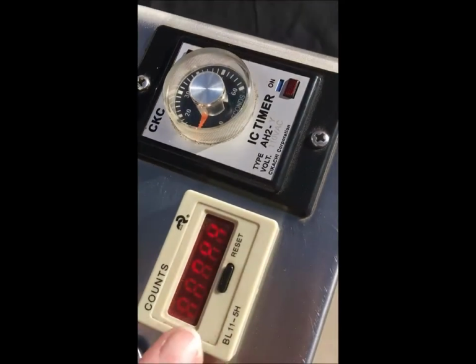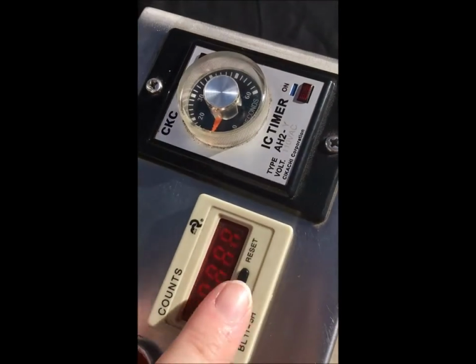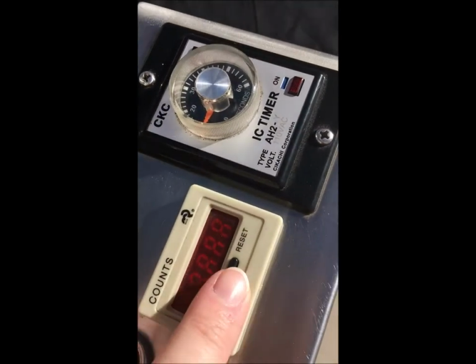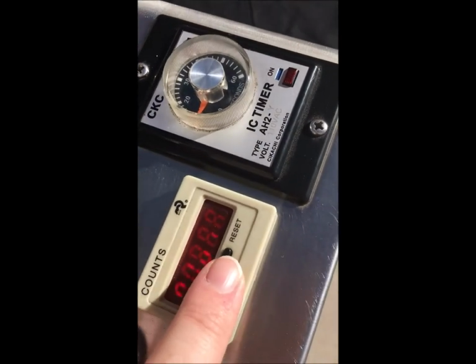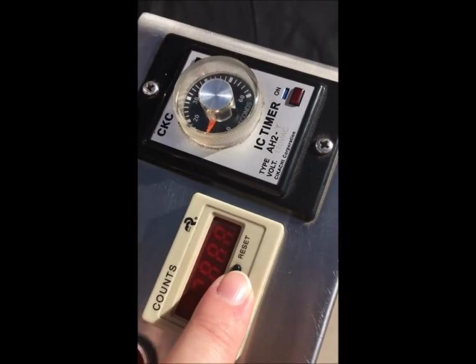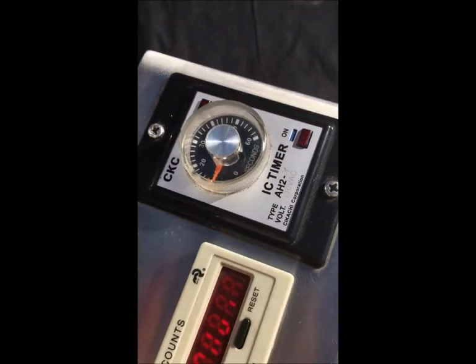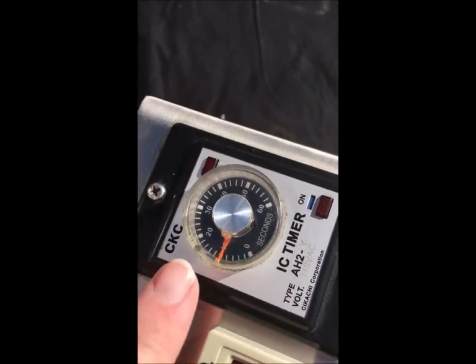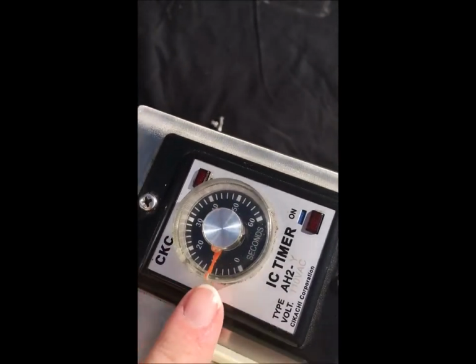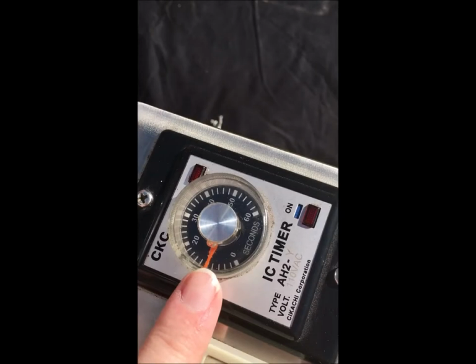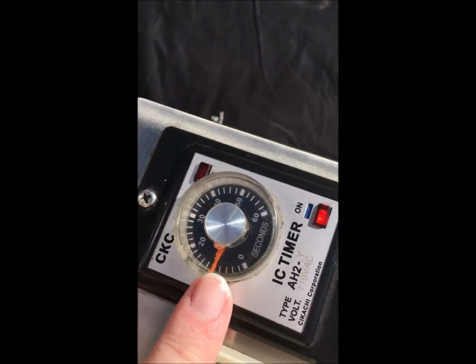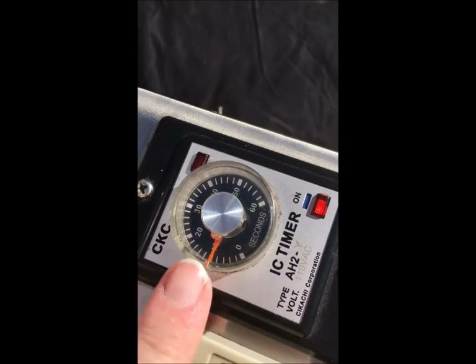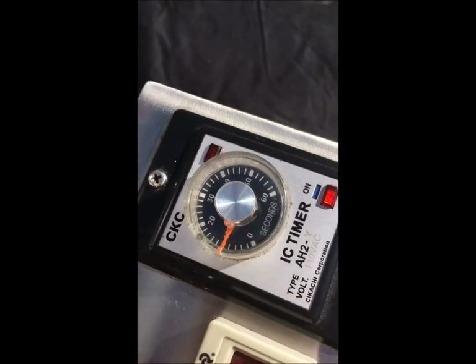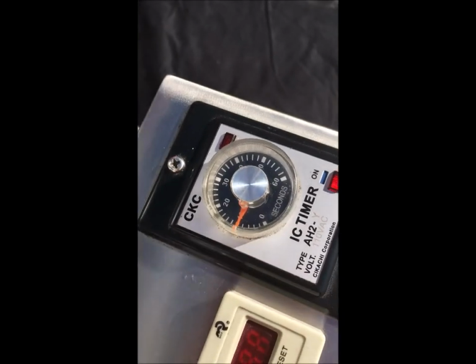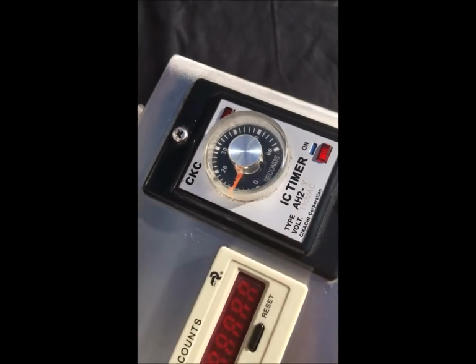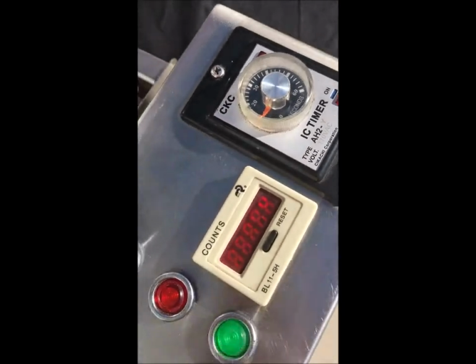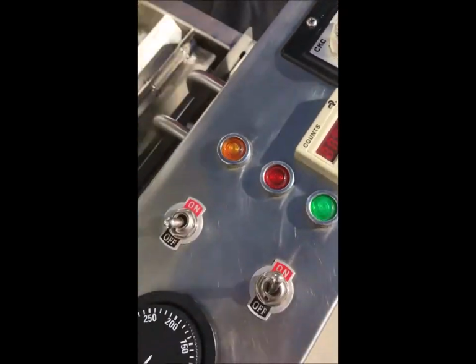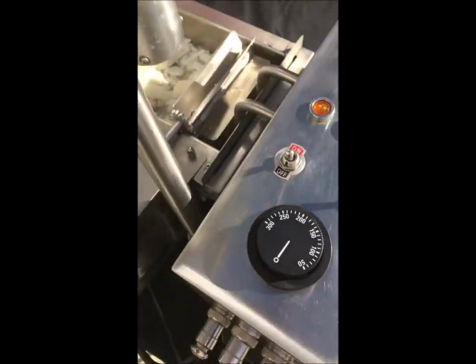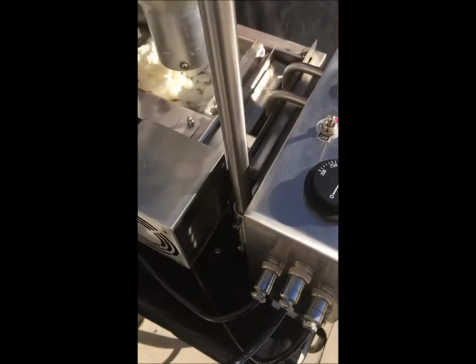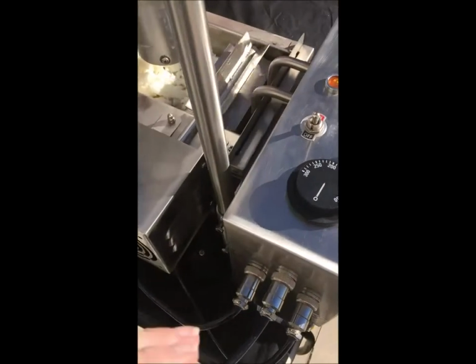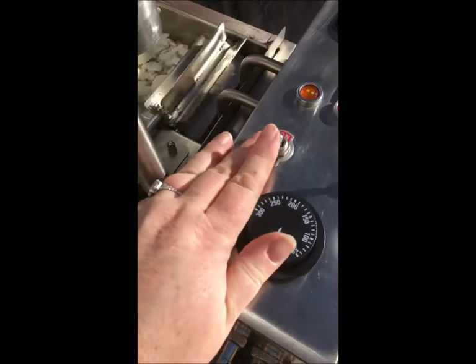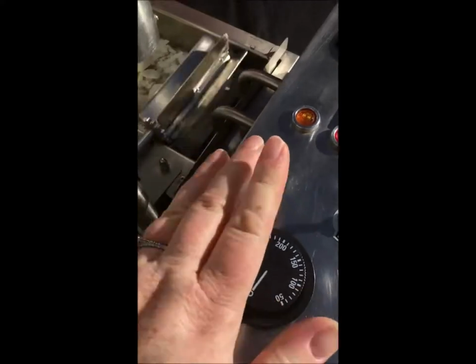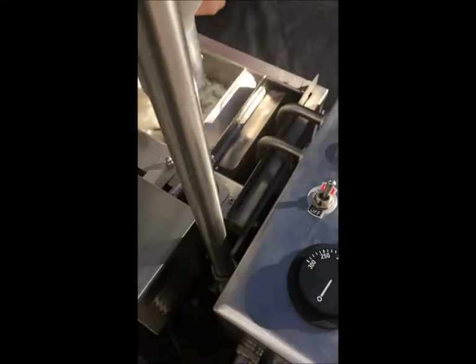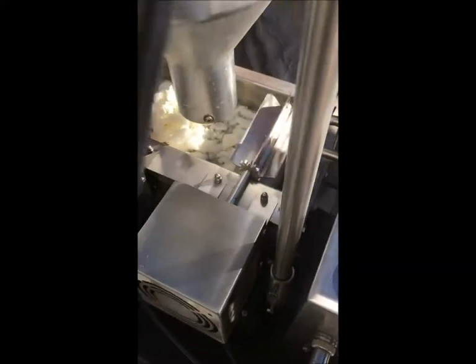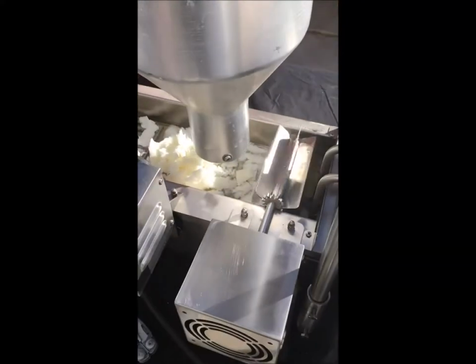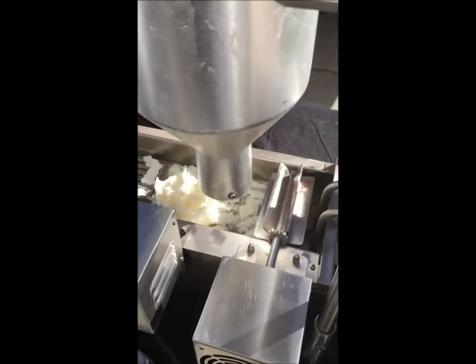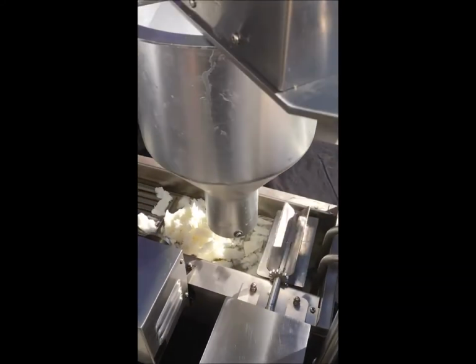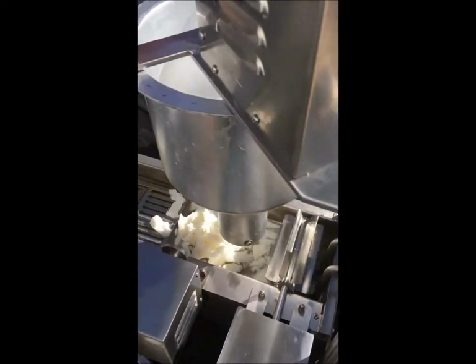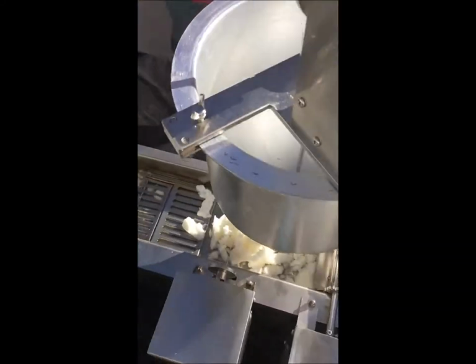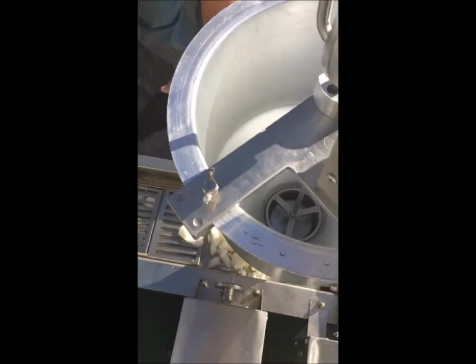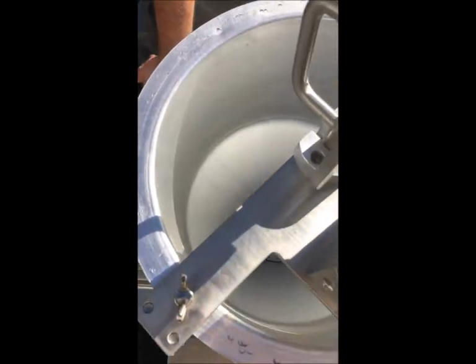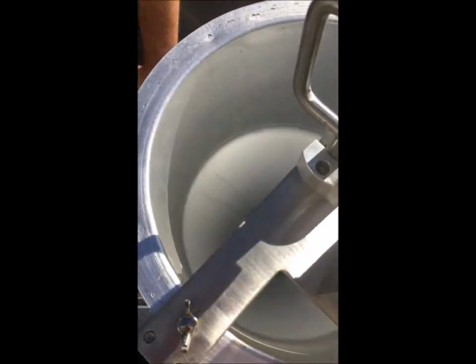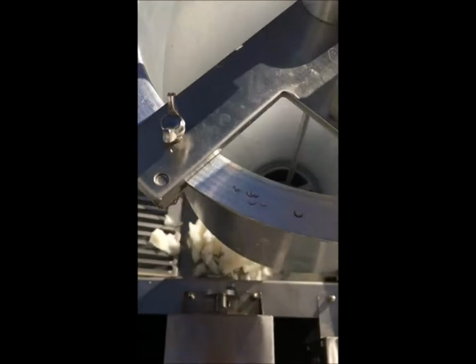There's your counter of how many donuts. This is how frequently it drops the donuts. Temperature will open, and then you turn that back on. So you've got your donut hopper.